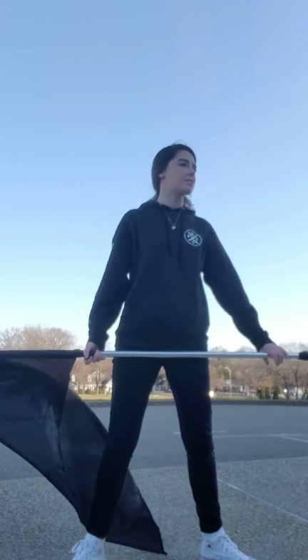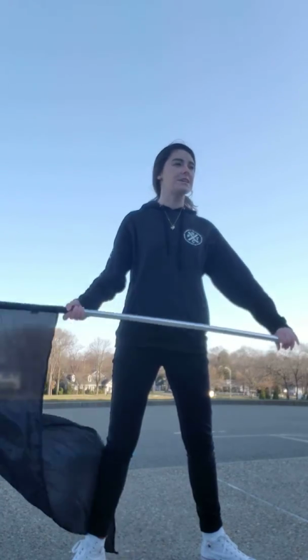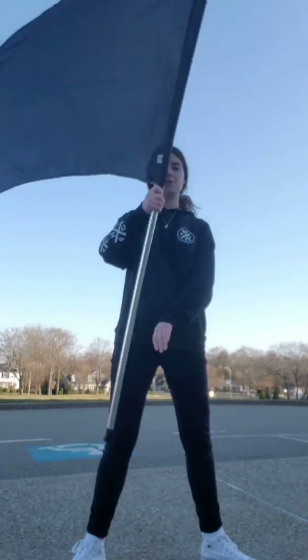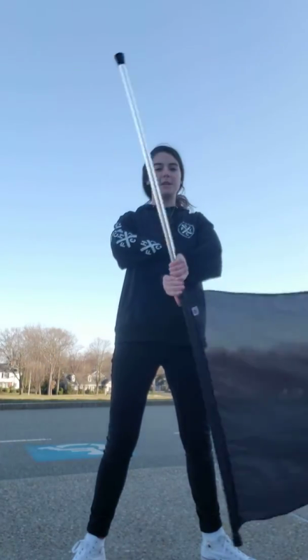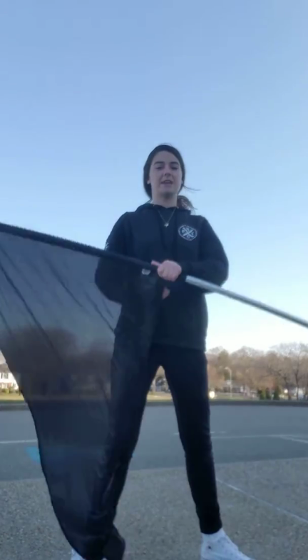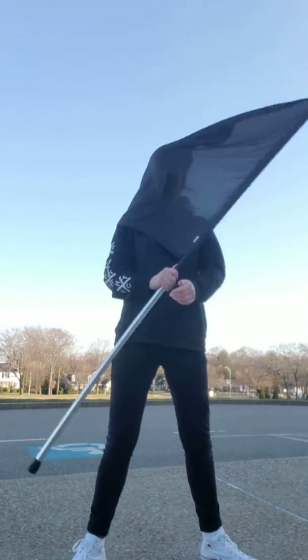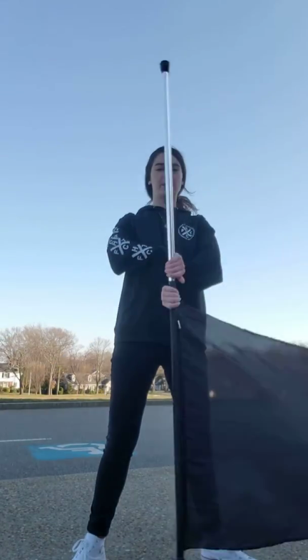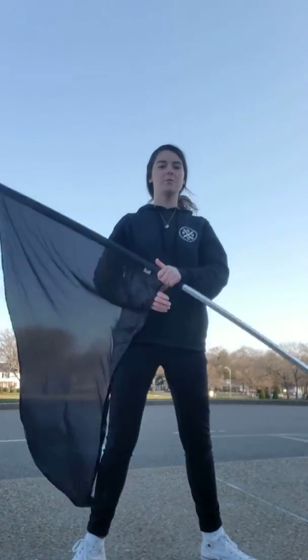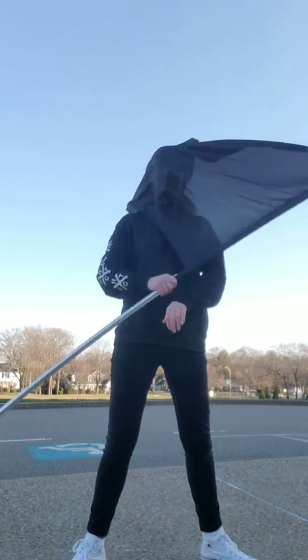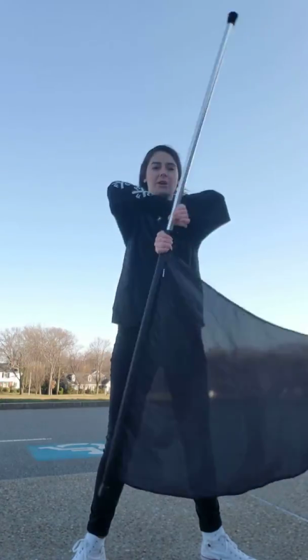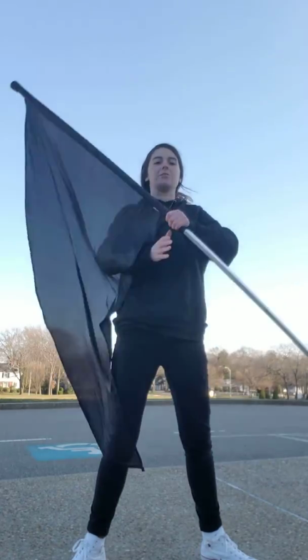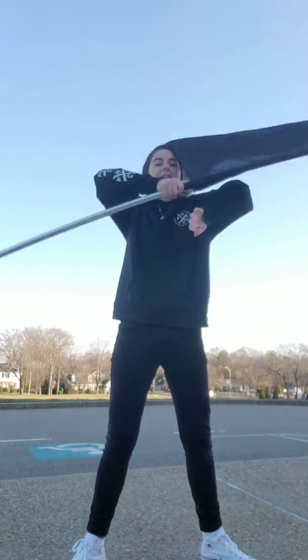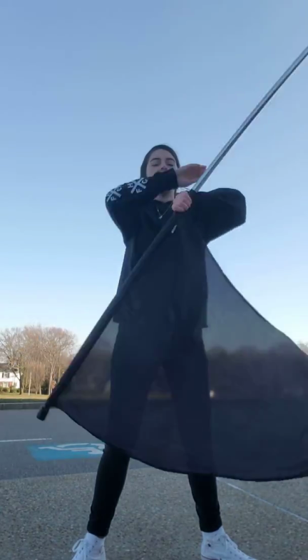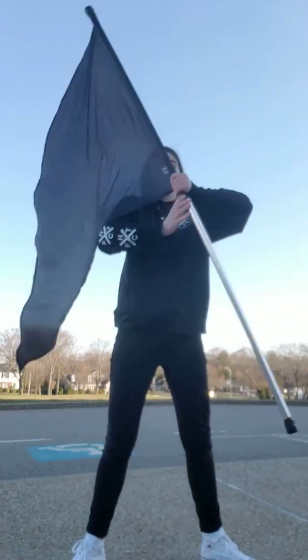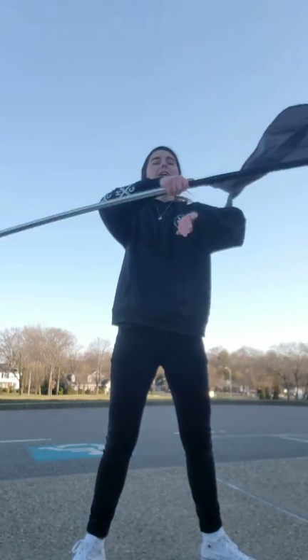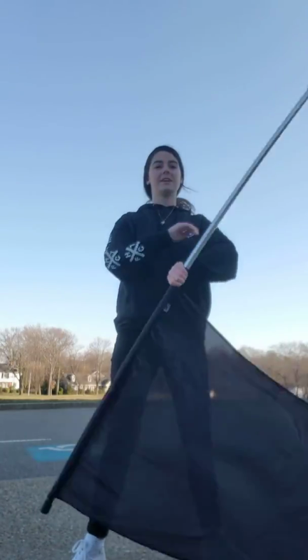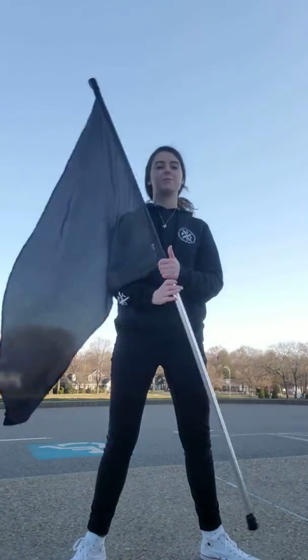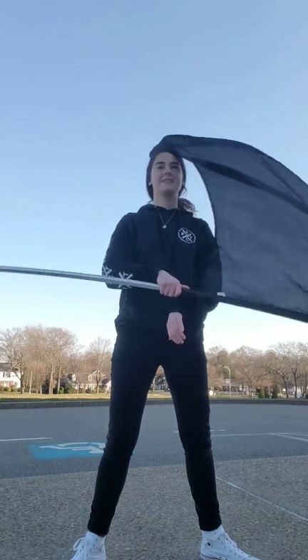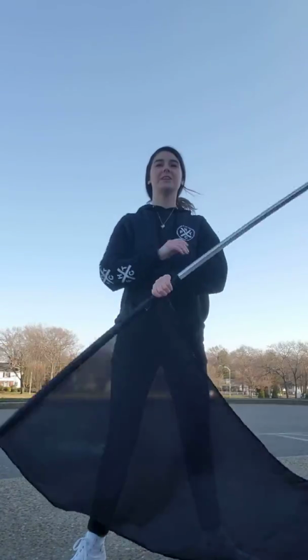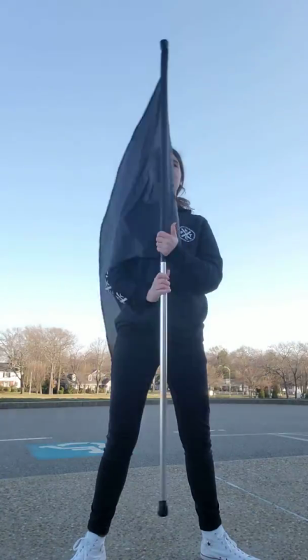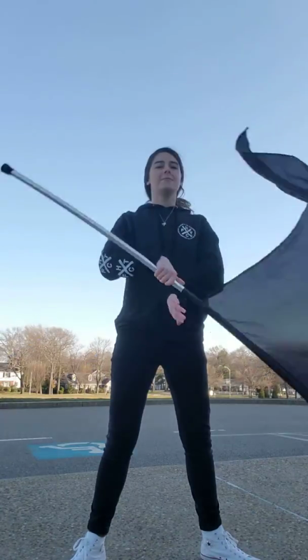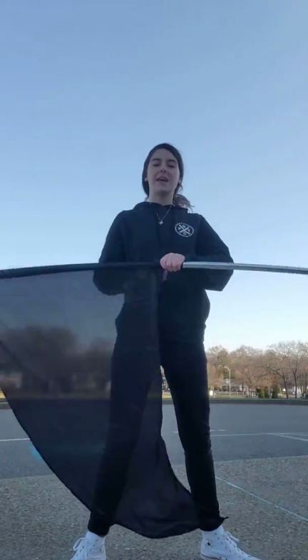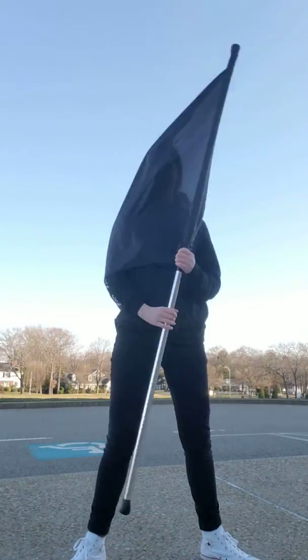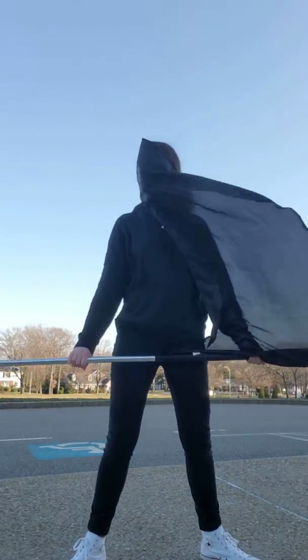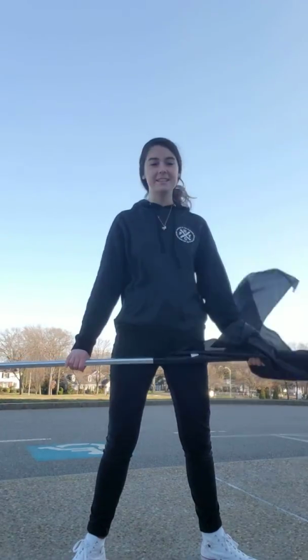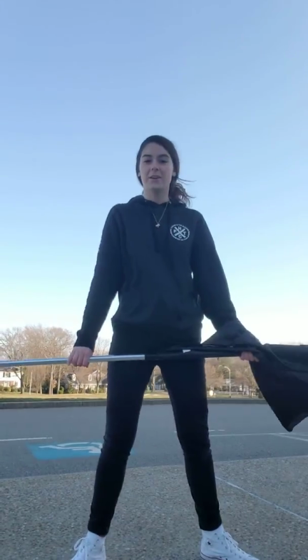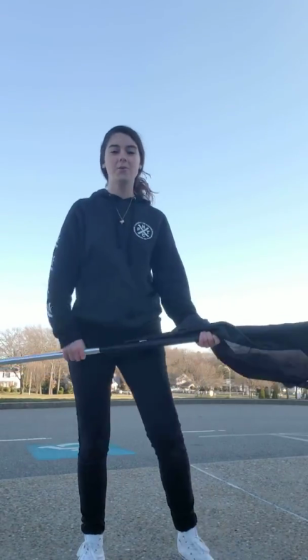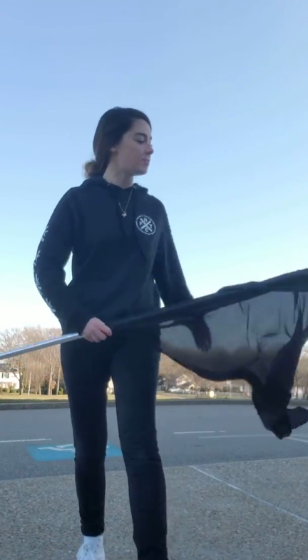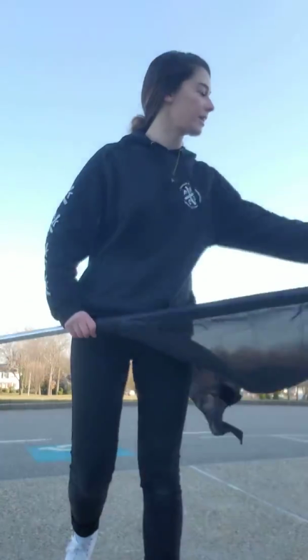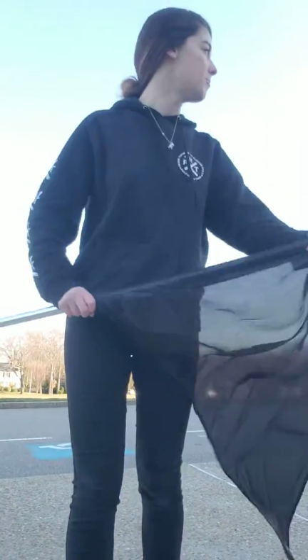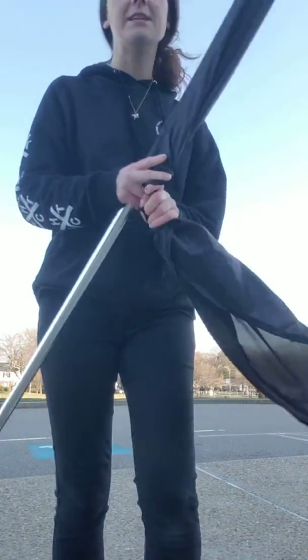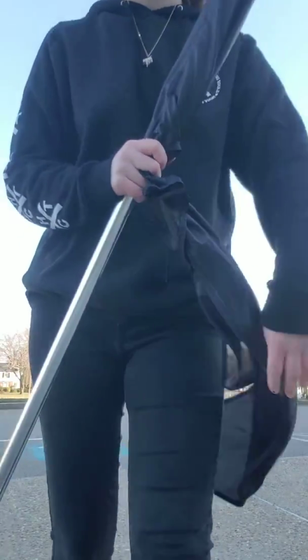Just a couple things — make sure you're spinning down by your belly button the whole time, so you're not having crazy elbows up here. Nice and relaxed down here. Try it on your own. If you have a flag at home, see what happens.